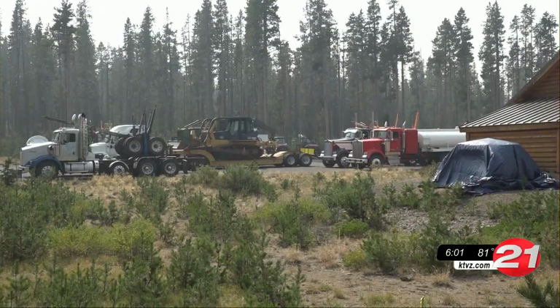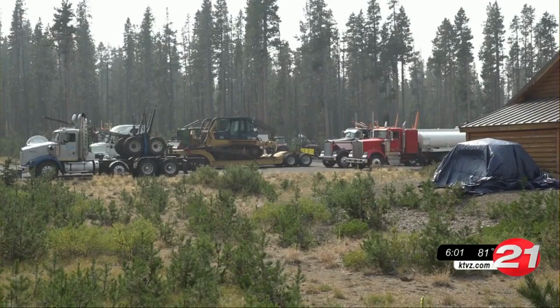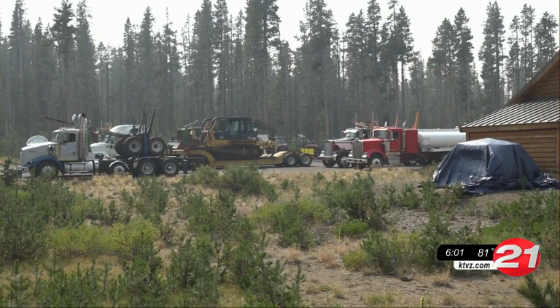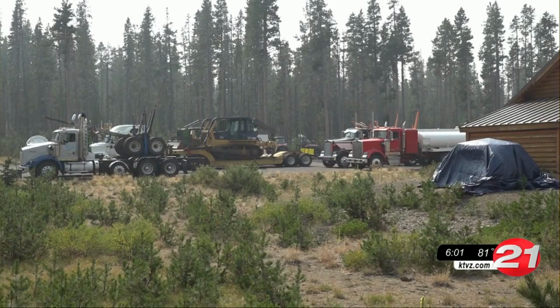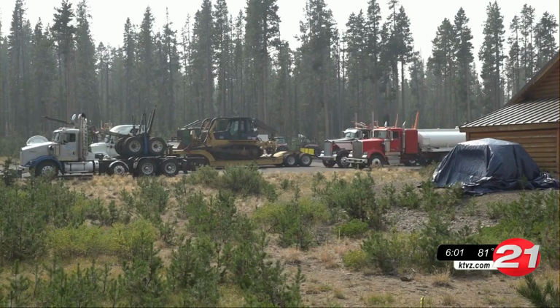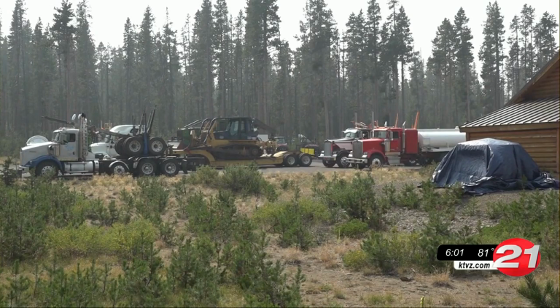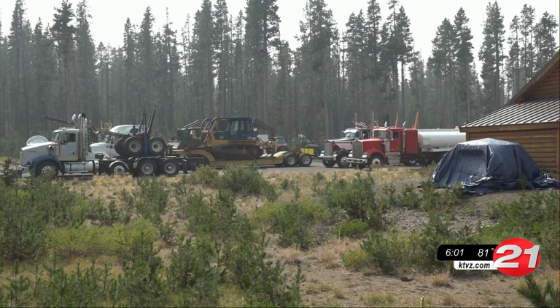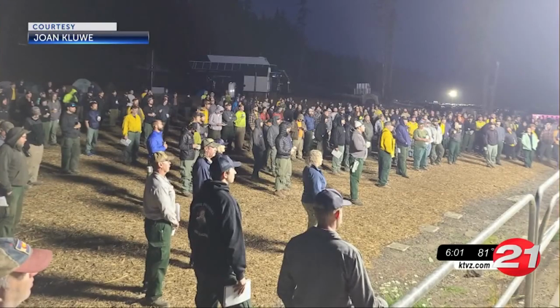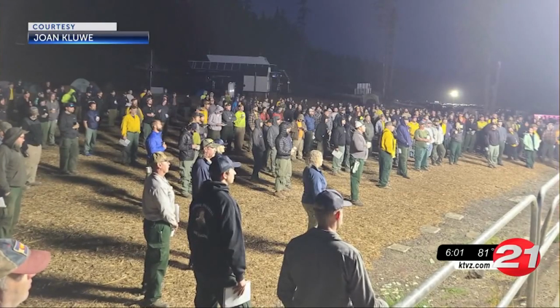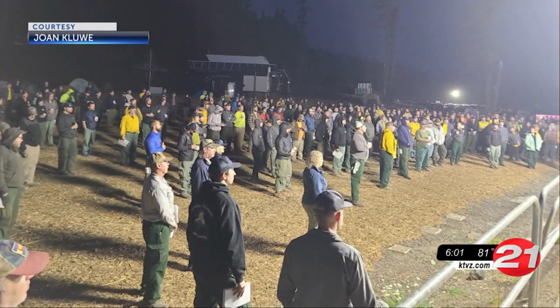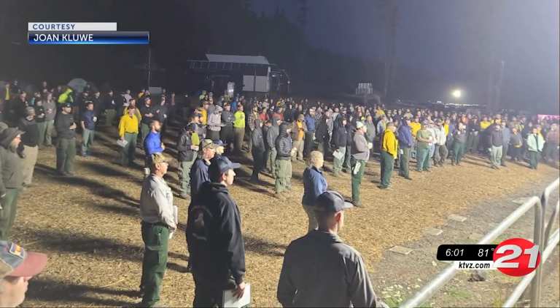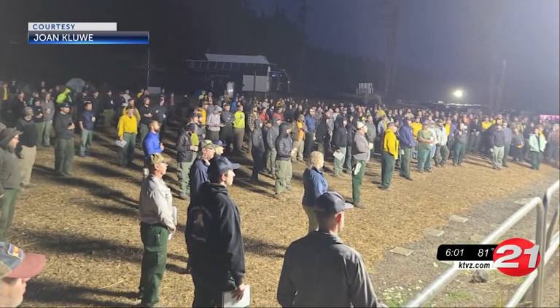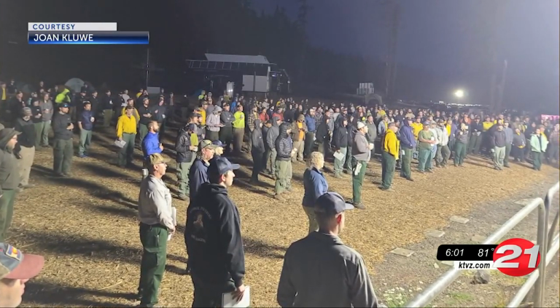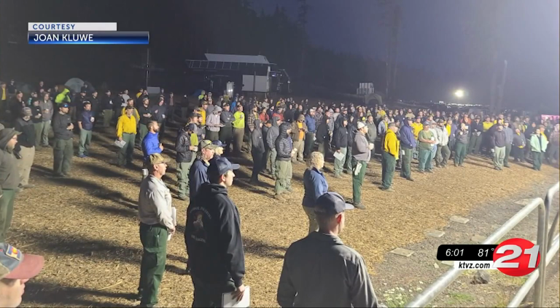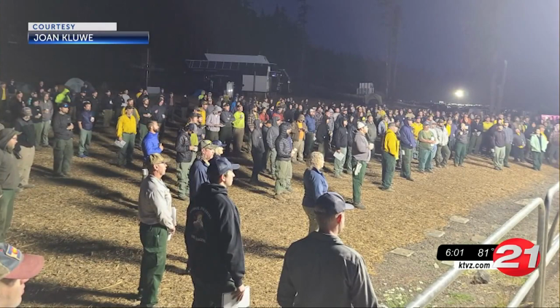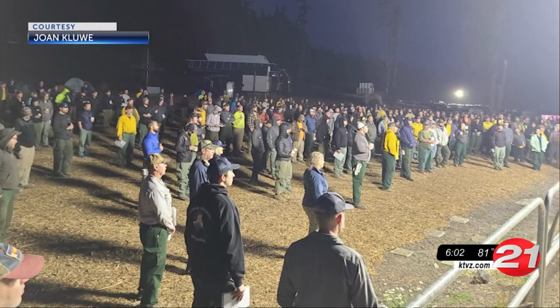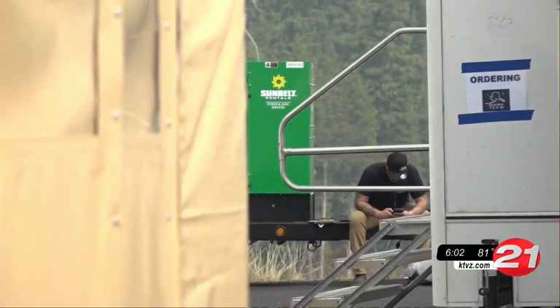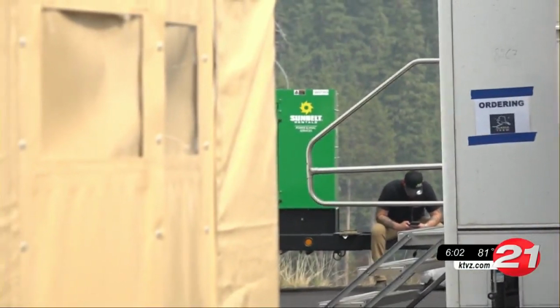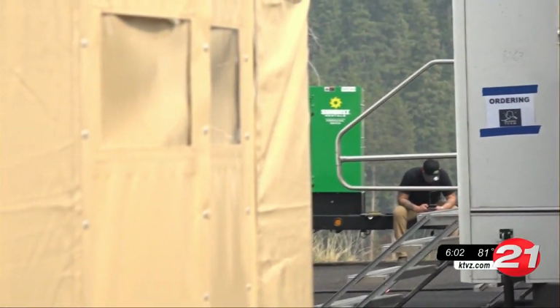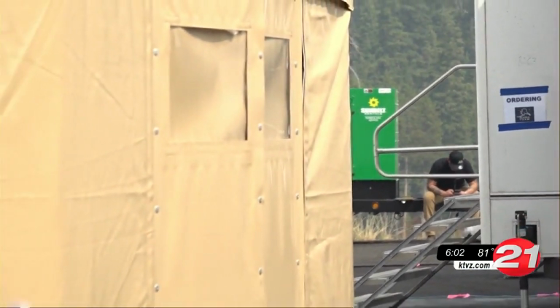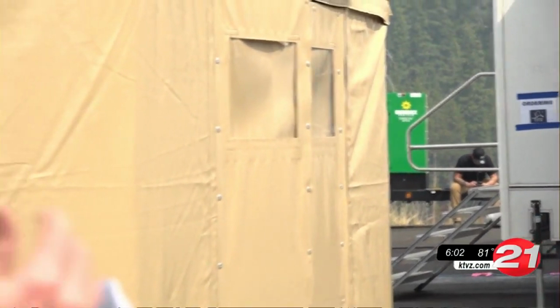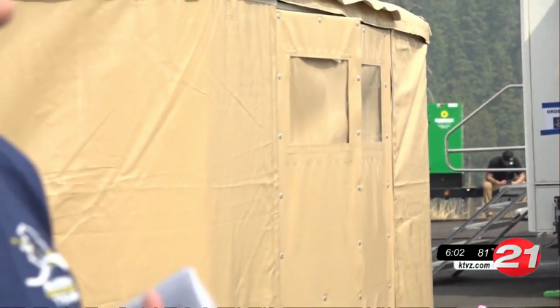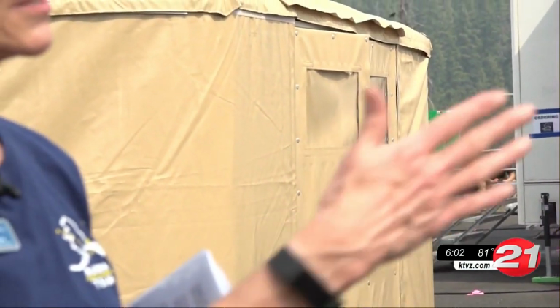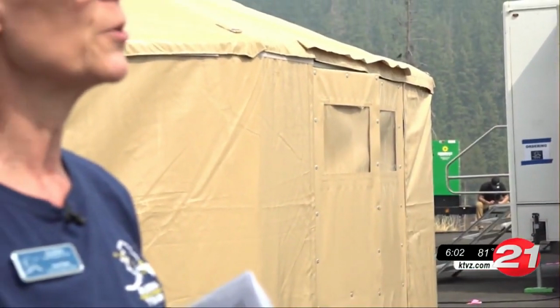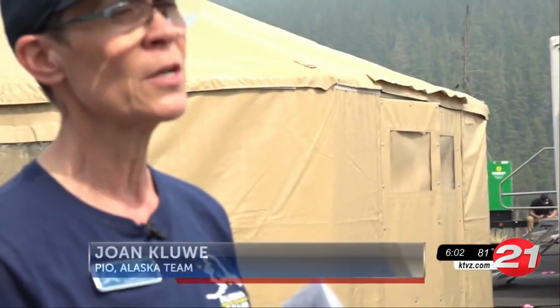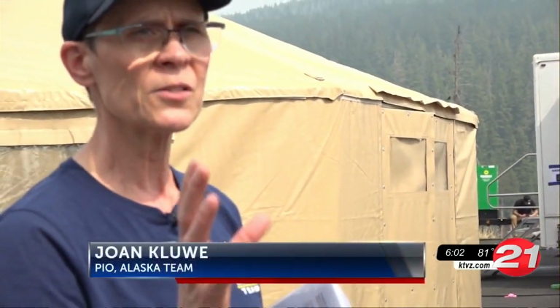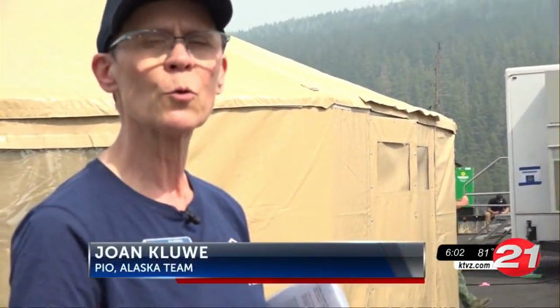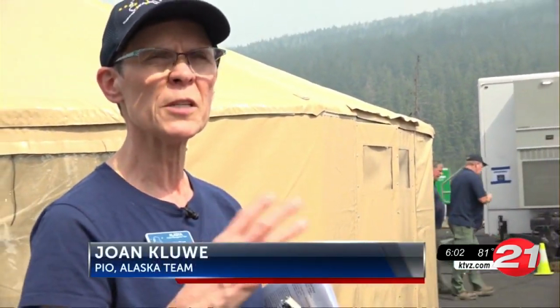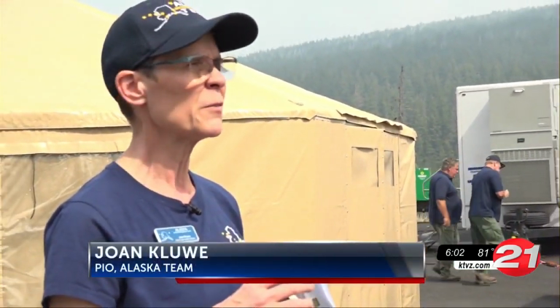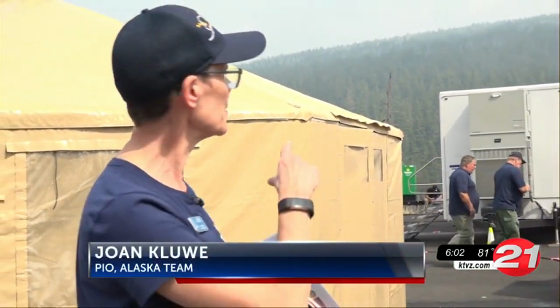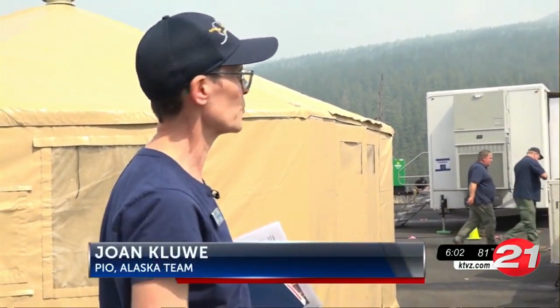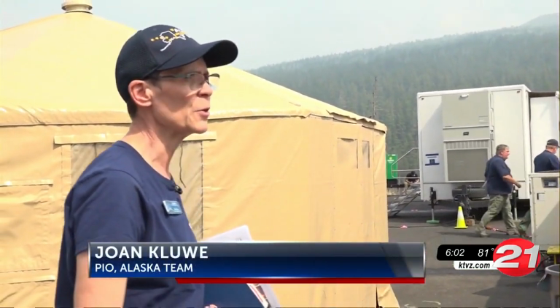The fire now has 68 pieces of heavy machinery and more than 1,200 crew members, but they're still a little short. As we need more people, all of the requests go through the ordering group, and all of the orders for each of the positions go through that unit.